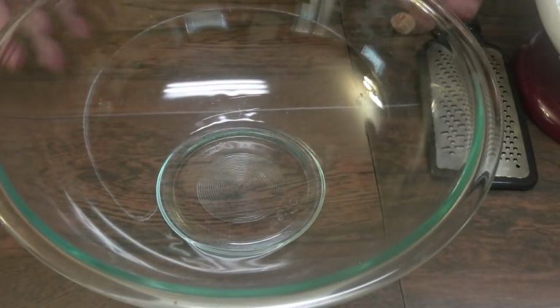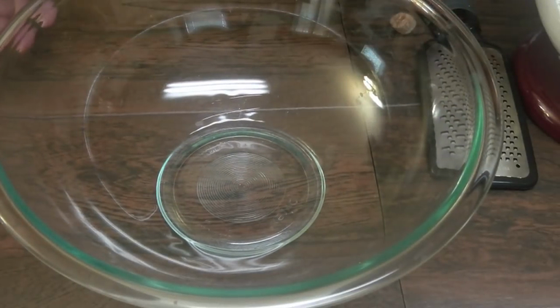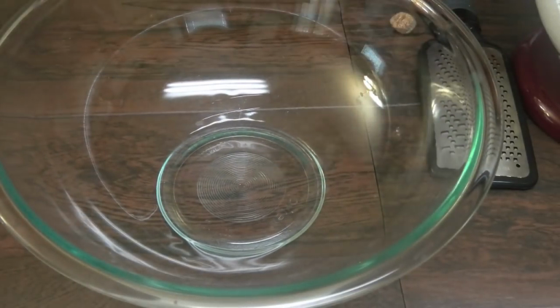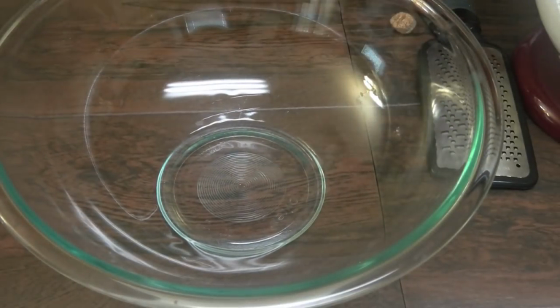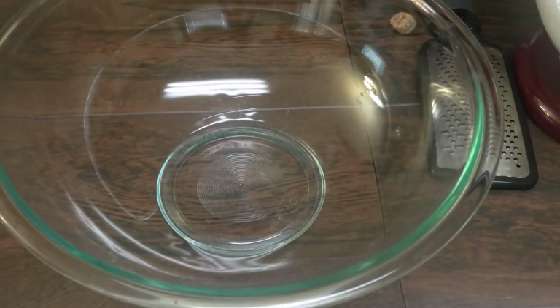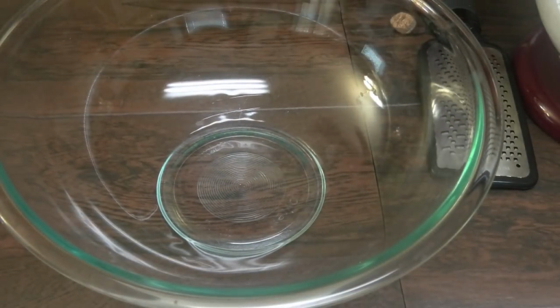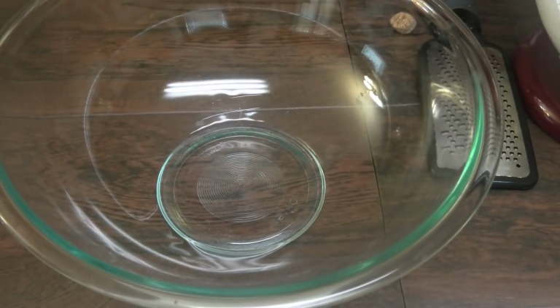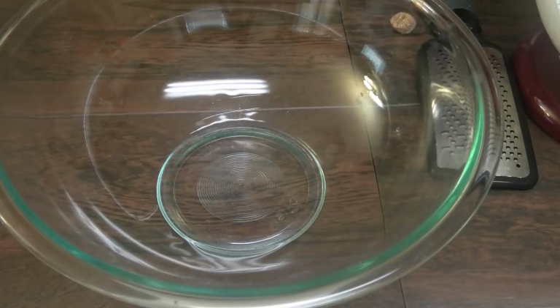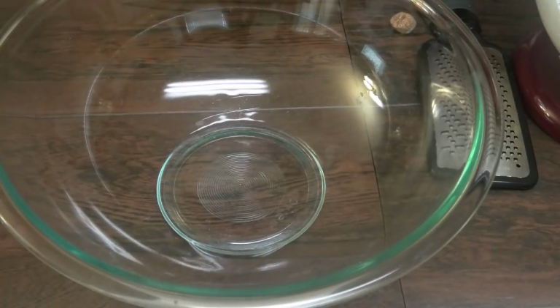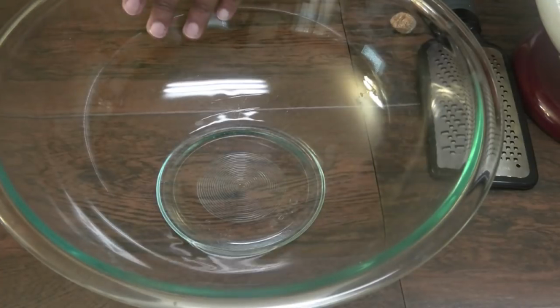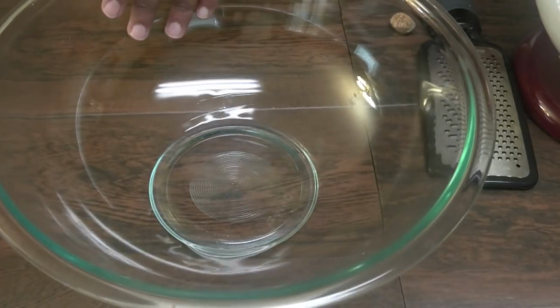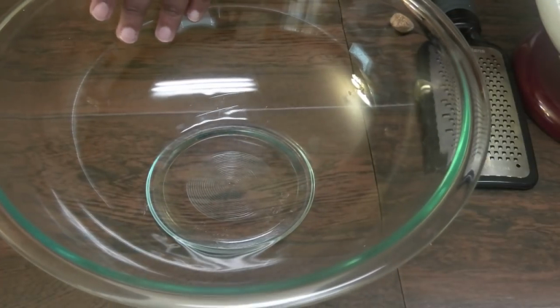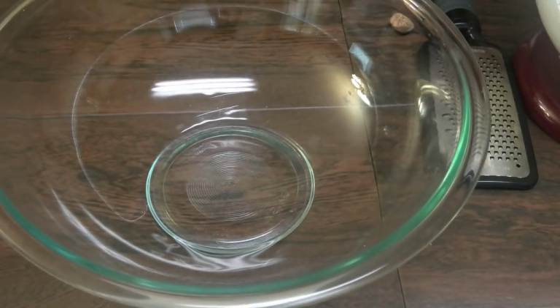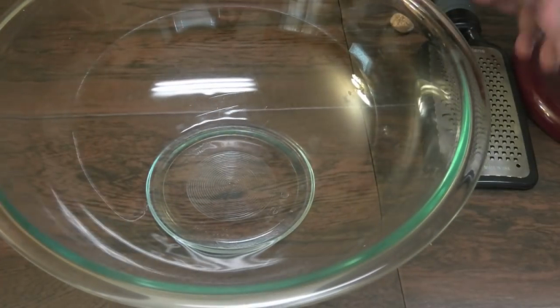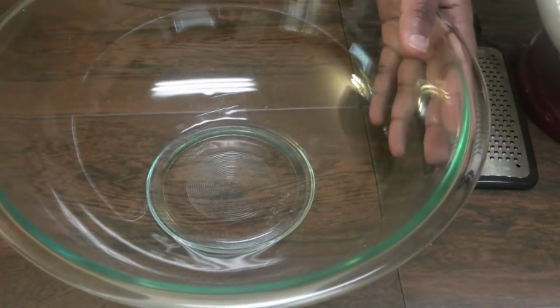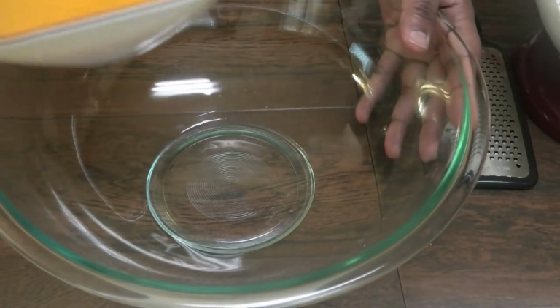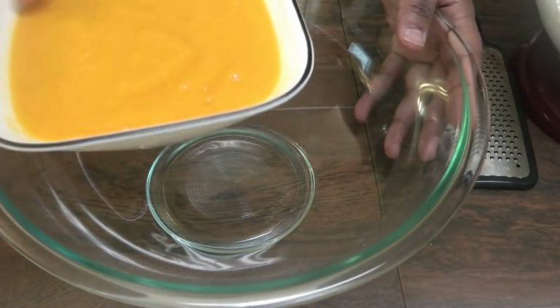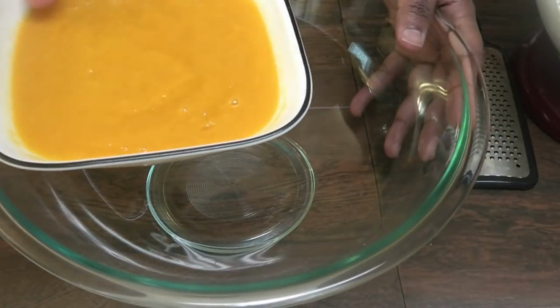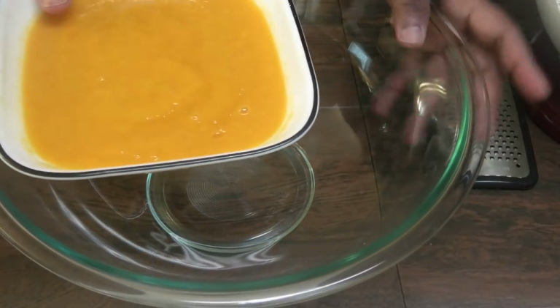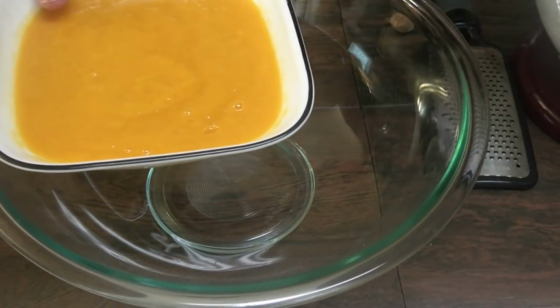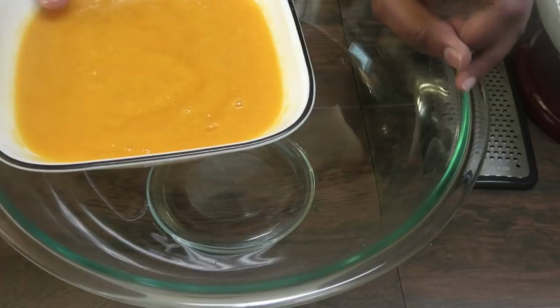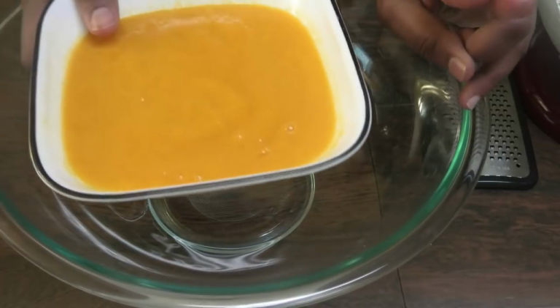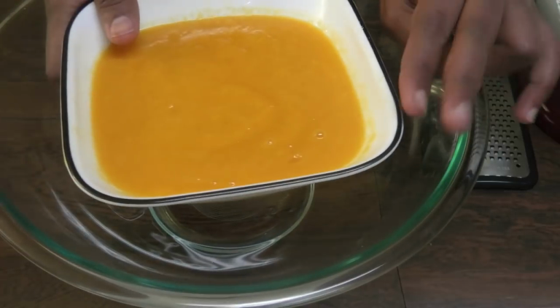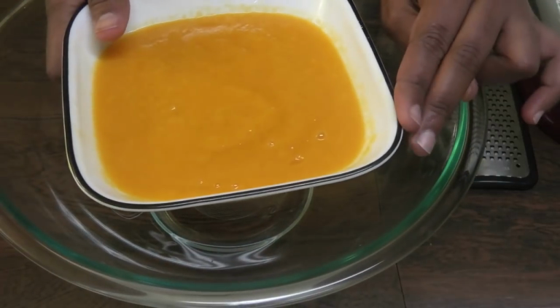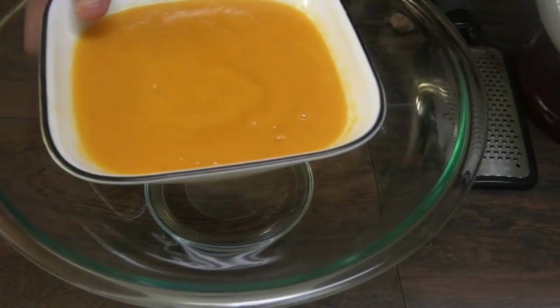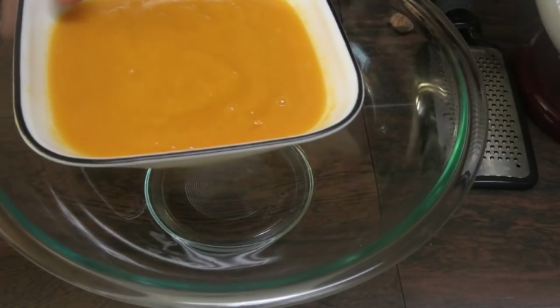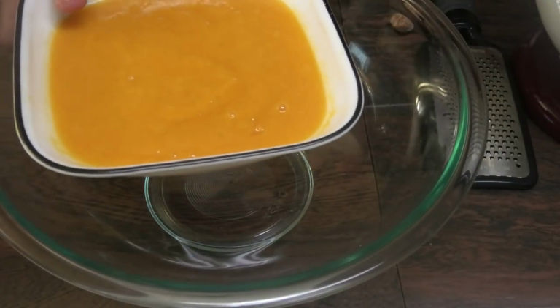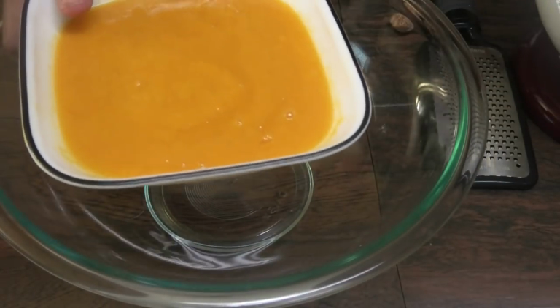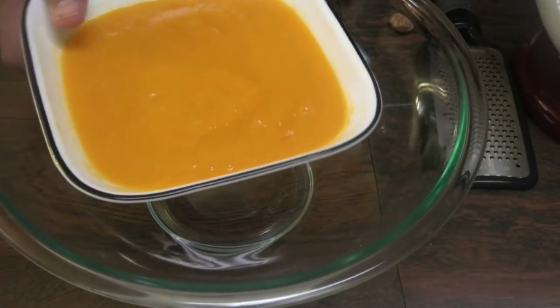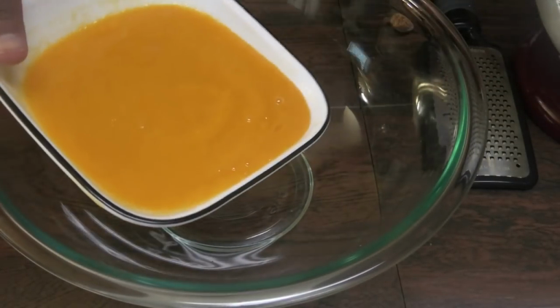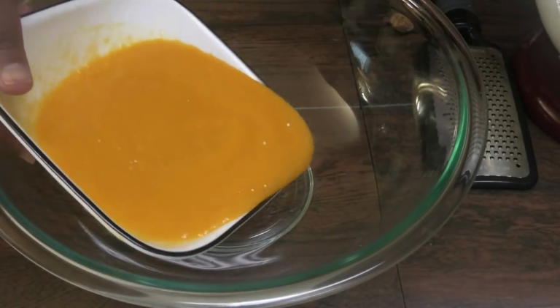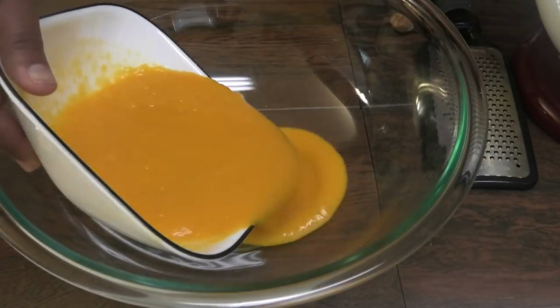The next step, we're just leaving the whipping cream aside. For the mango base, here I have pureed mango — I'm actually using two Julie mangoes that I peeled and pureed into a pulp.